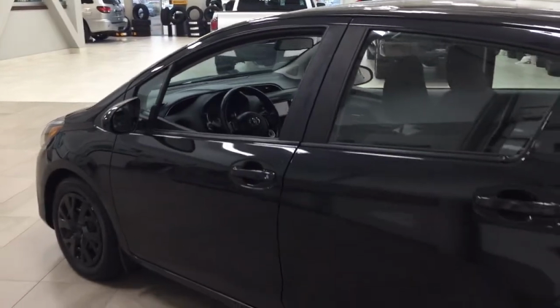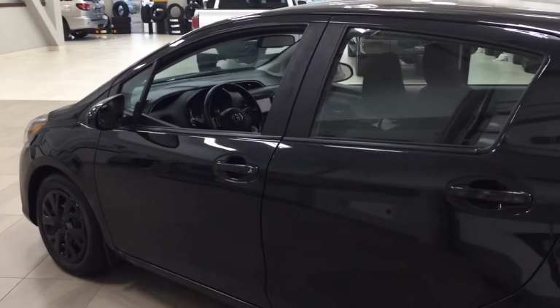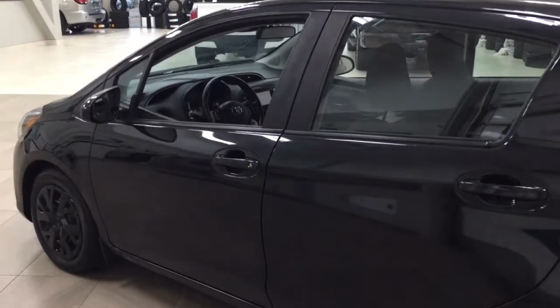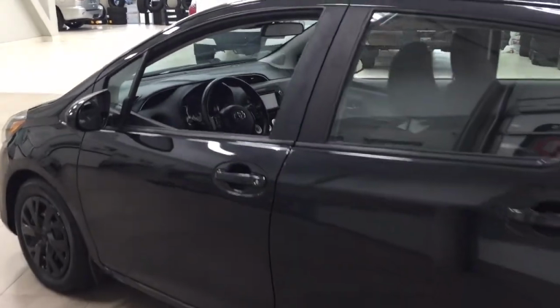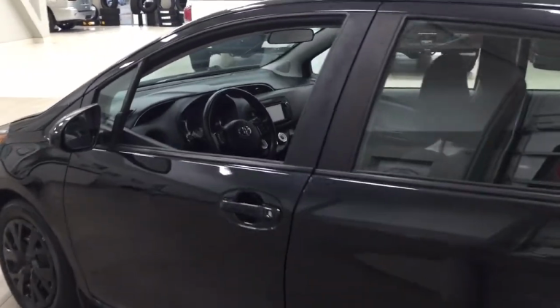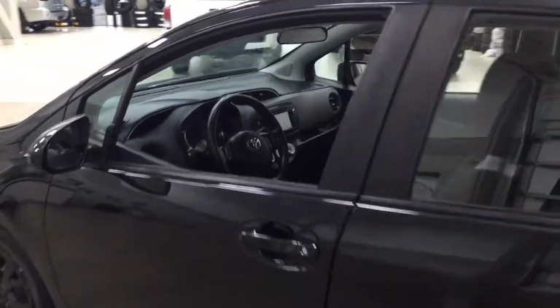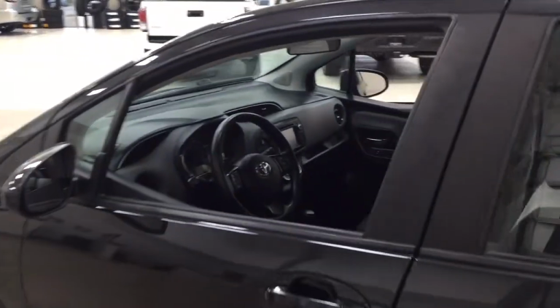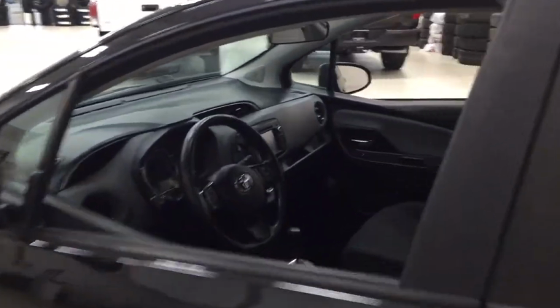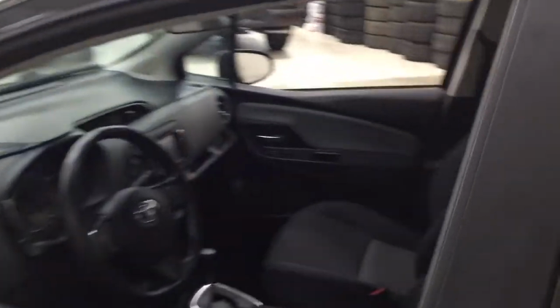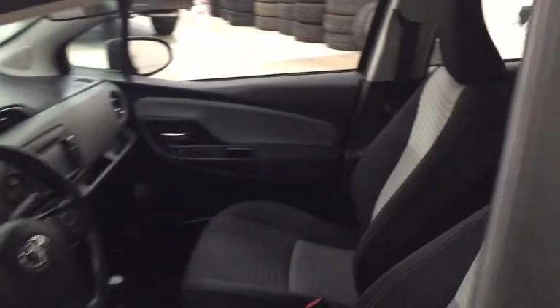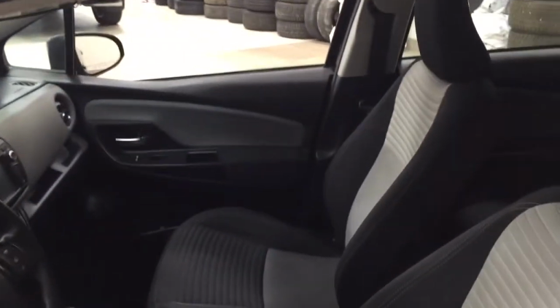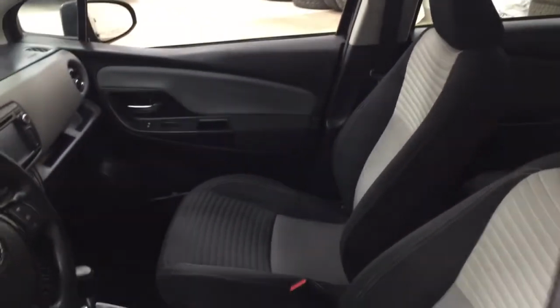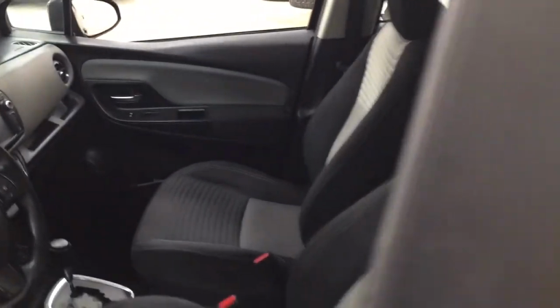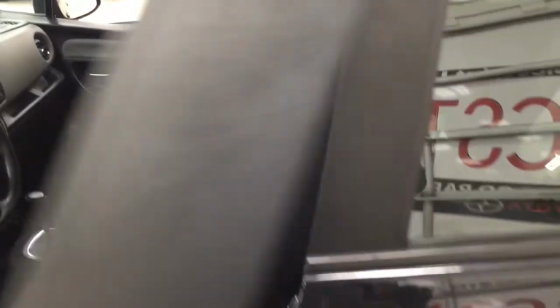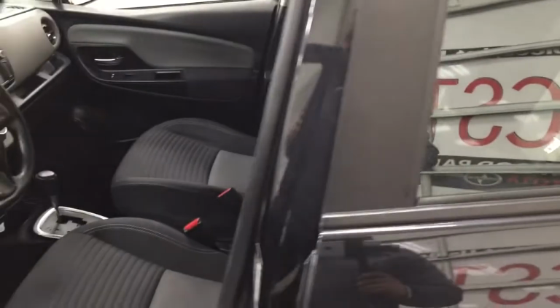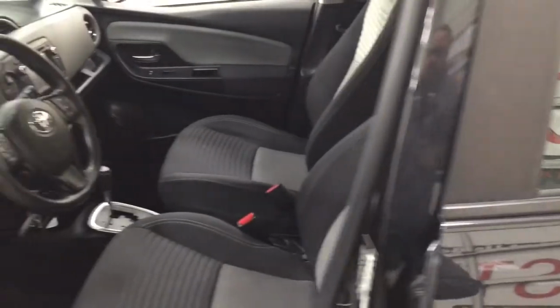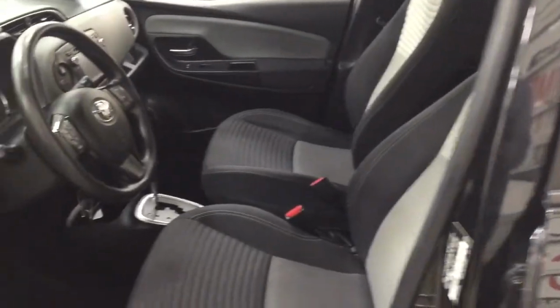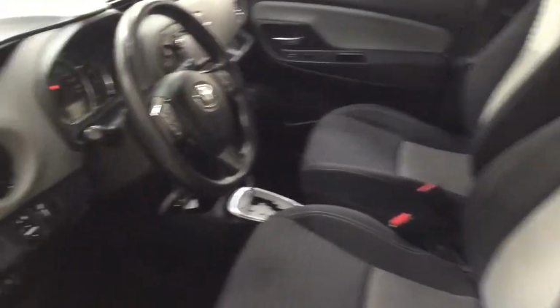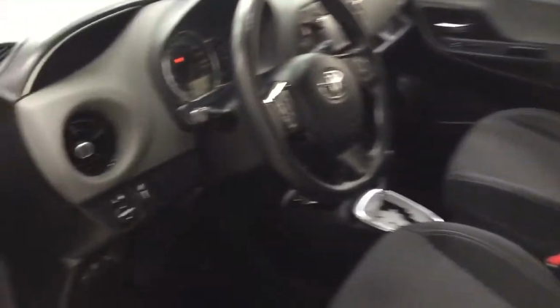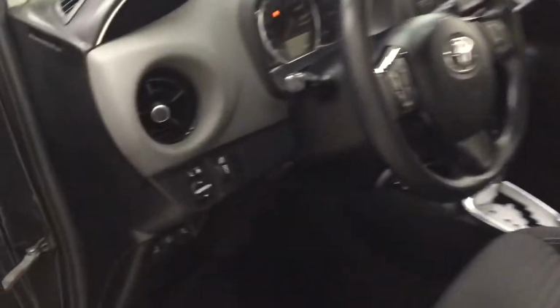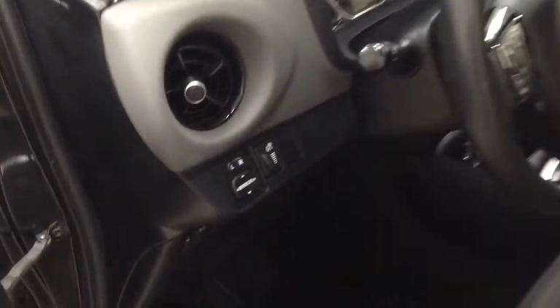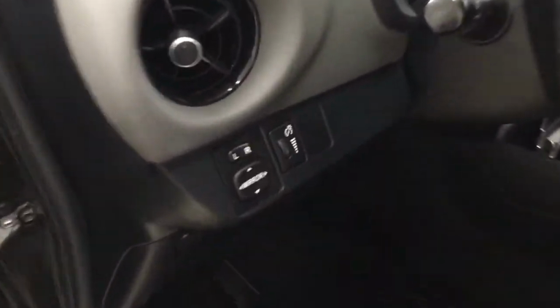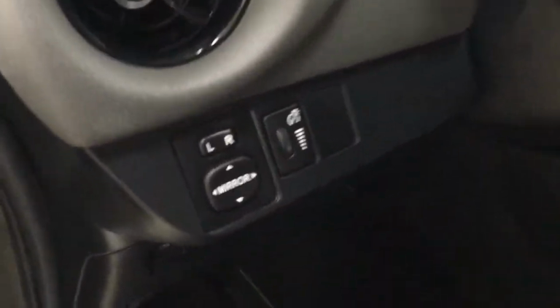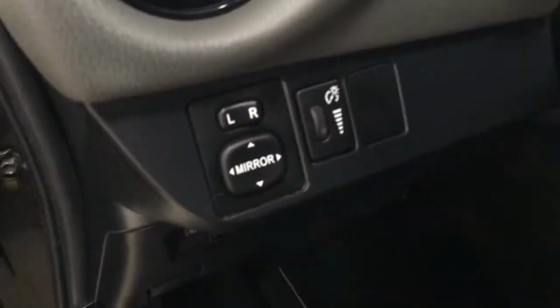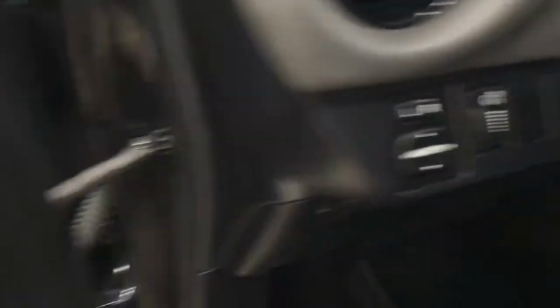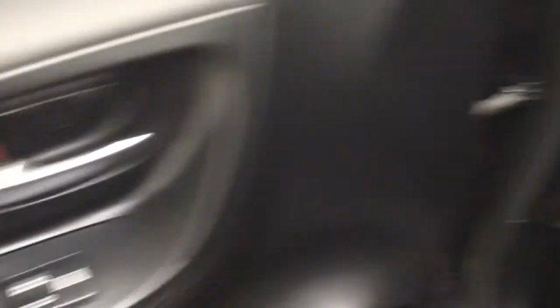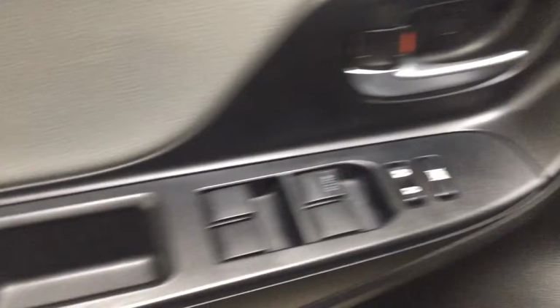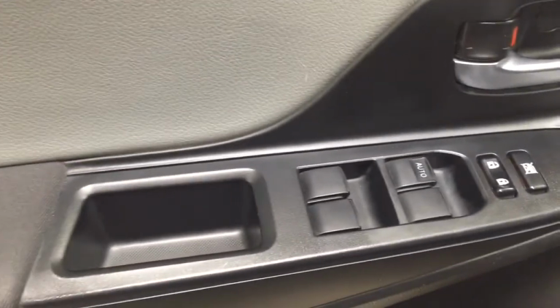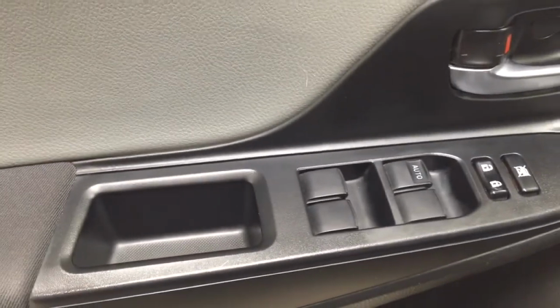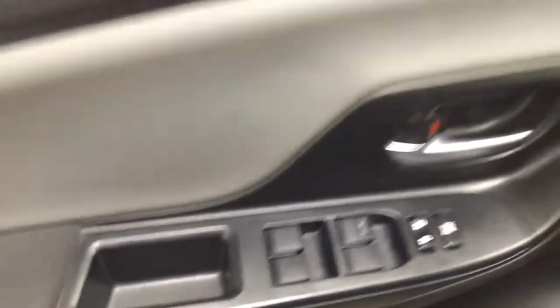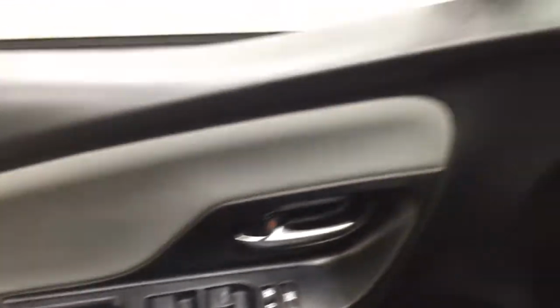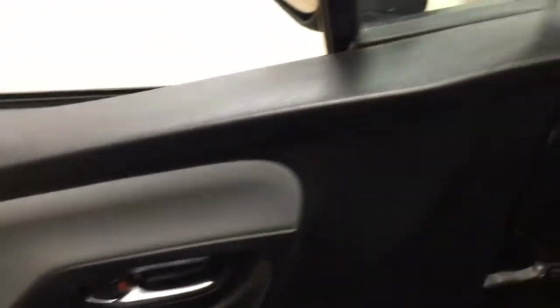Taking a closer look at the front dash as well as the front seats, you have your black interior. On the left-hand side you have your mirror controls, window locks, power locks, and window controls.